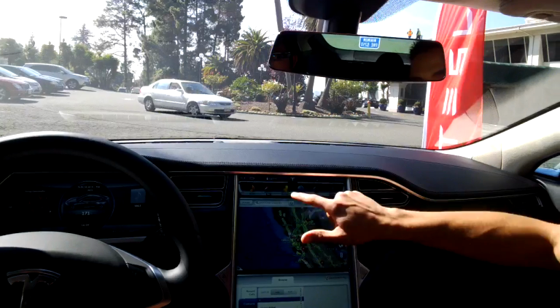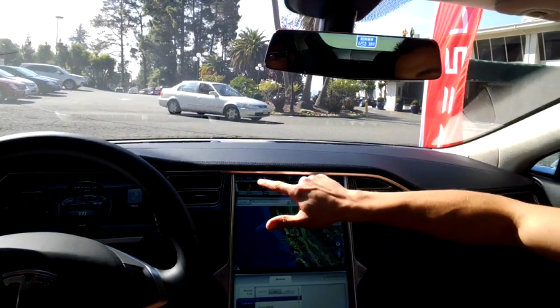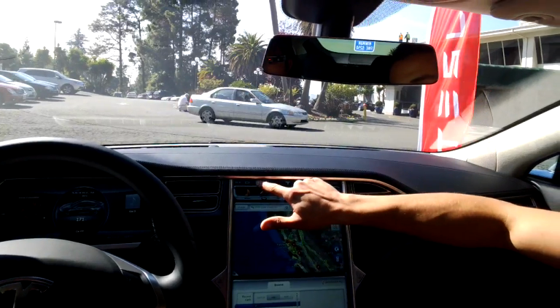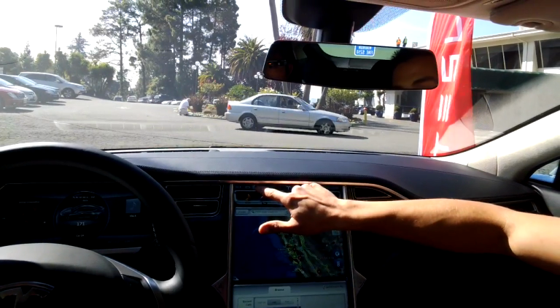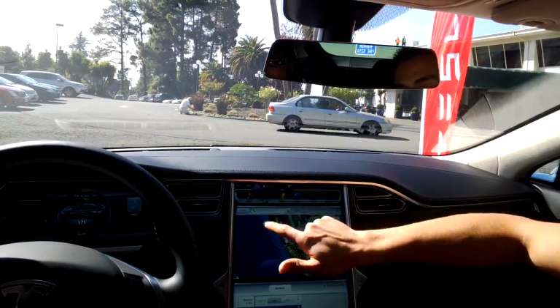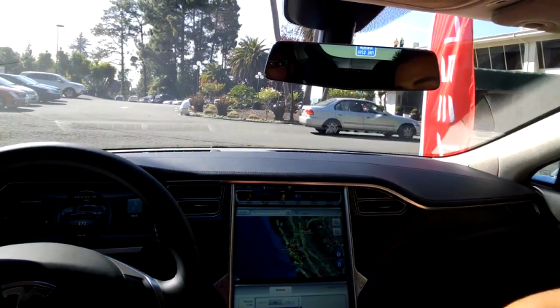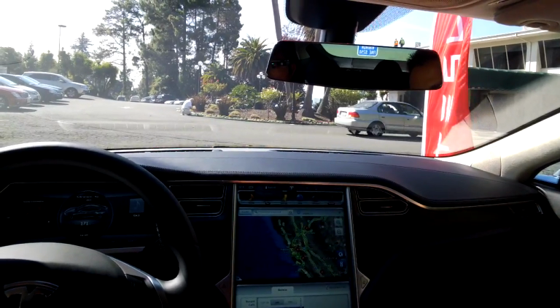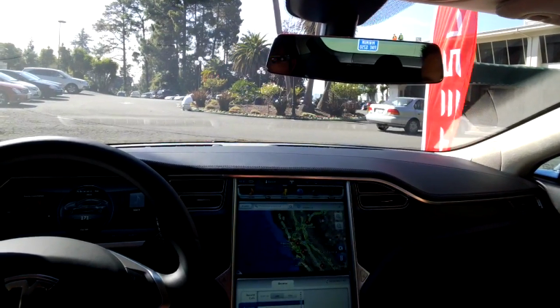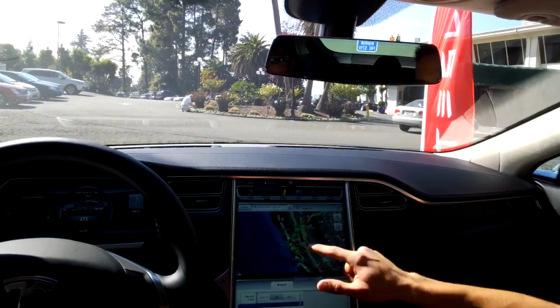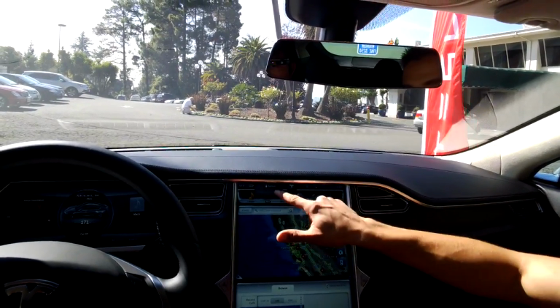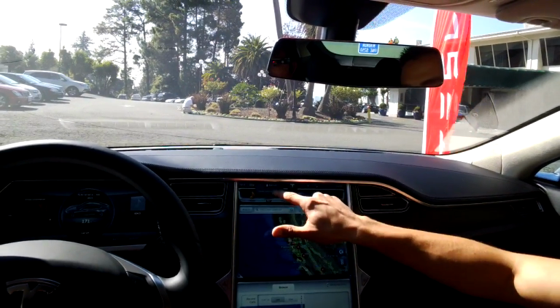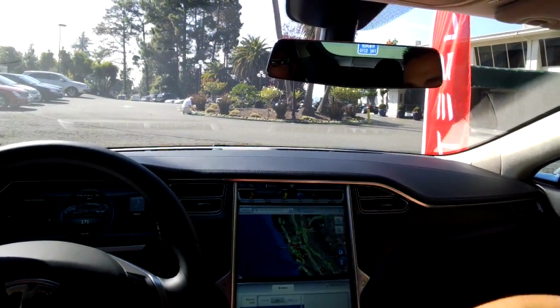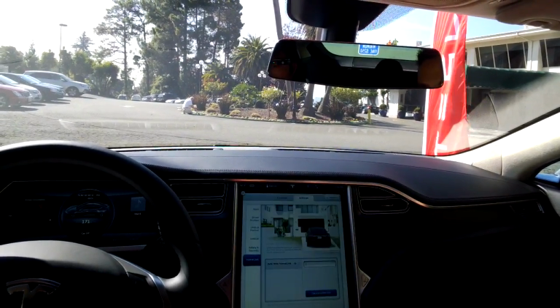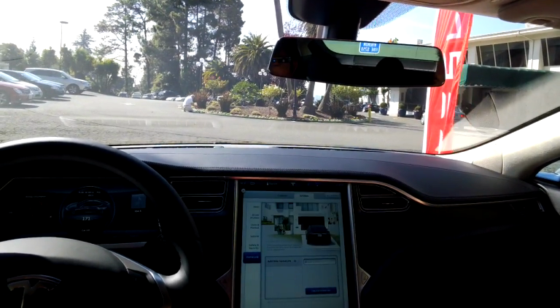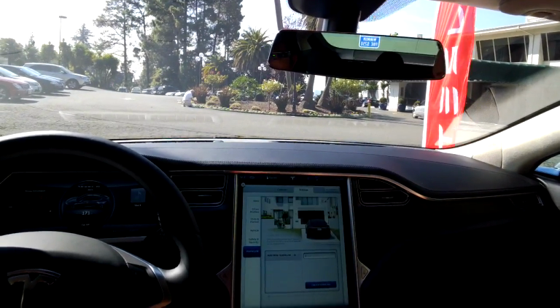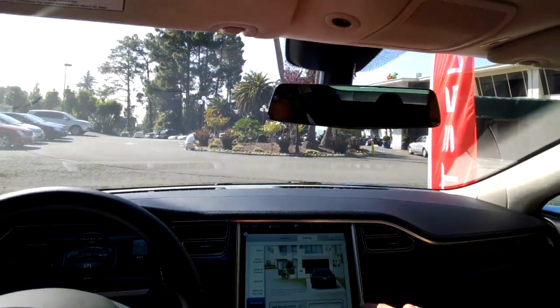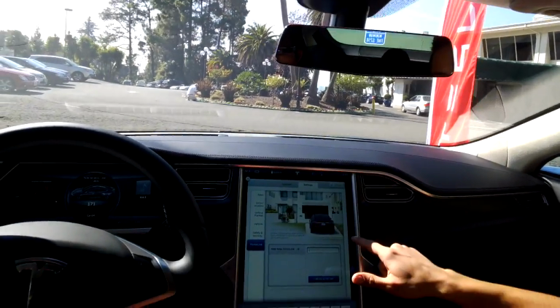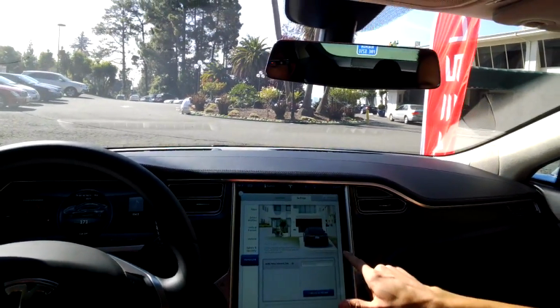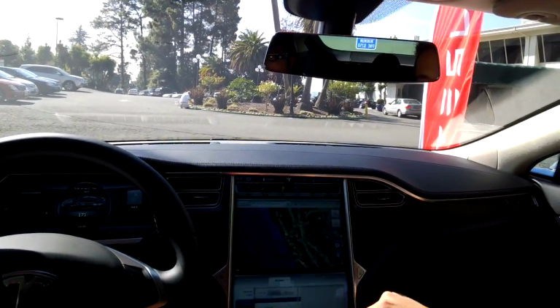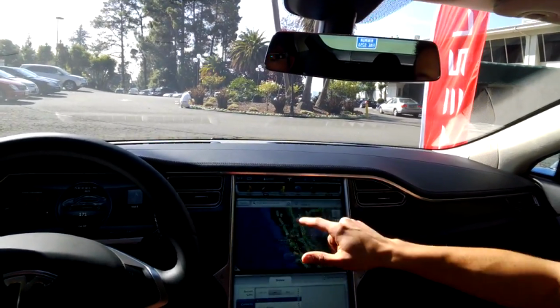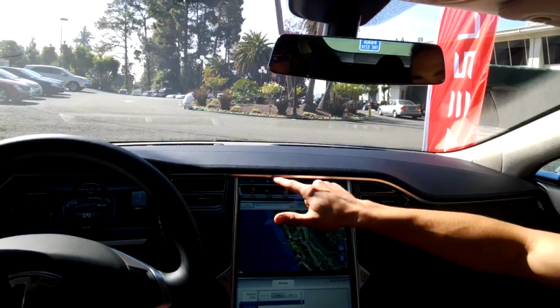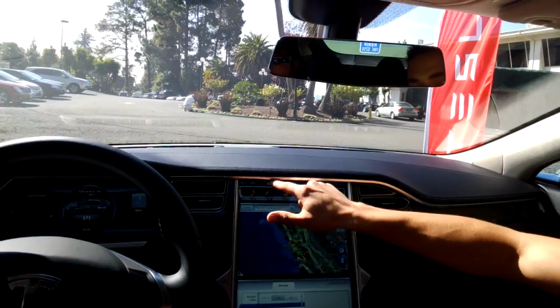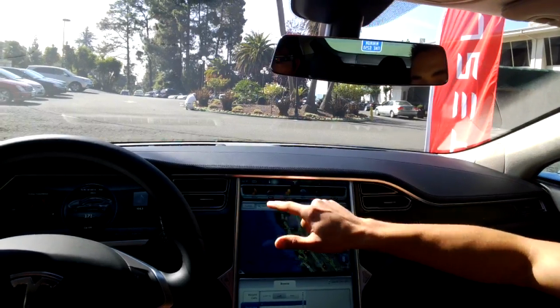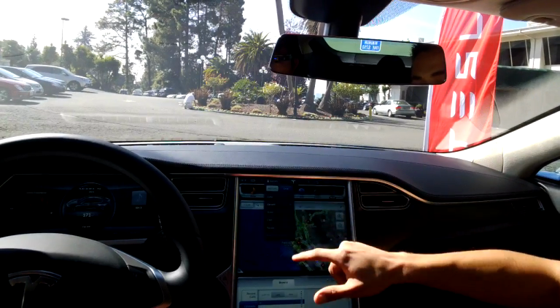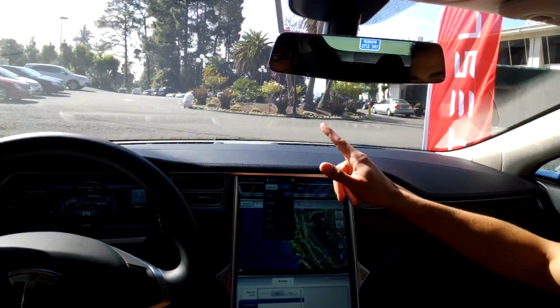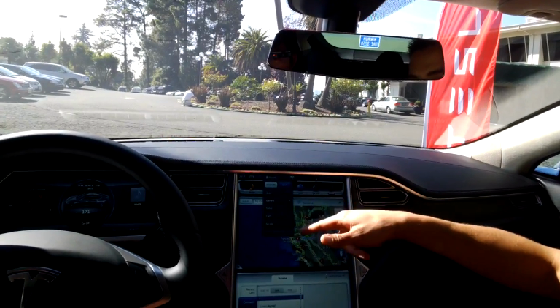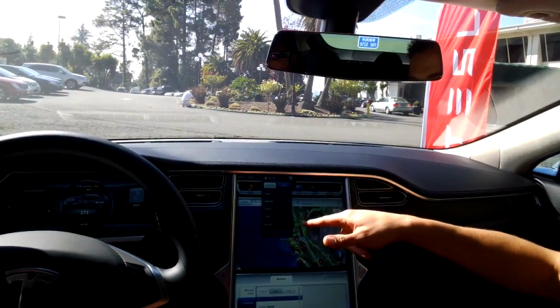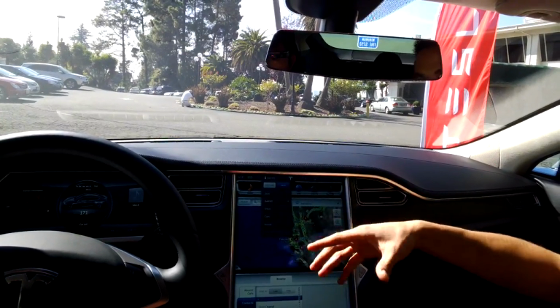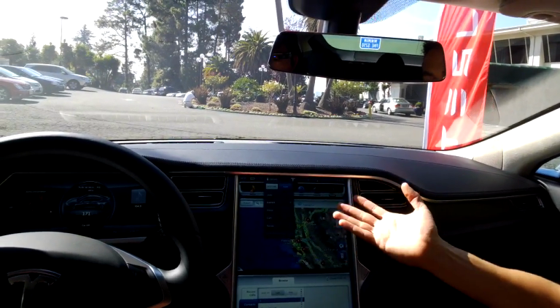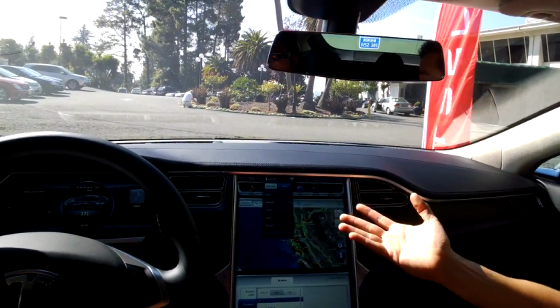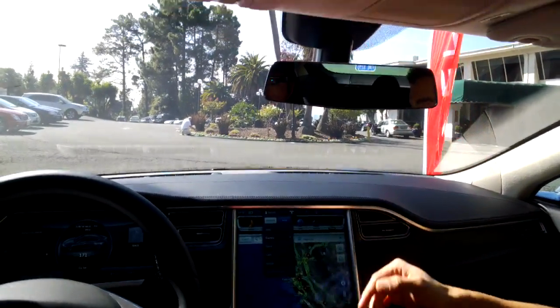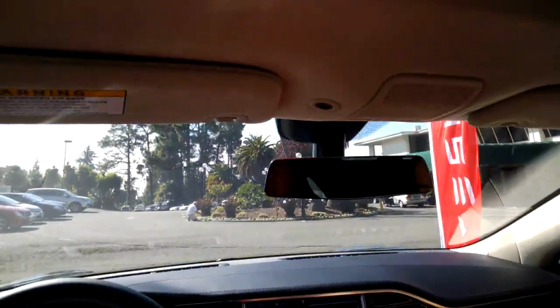Up here at the top we have Homelink, so we can hook up to three garage doors to this car. We can also put up to ten names in here — these are our memory seat settings.